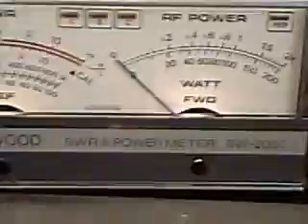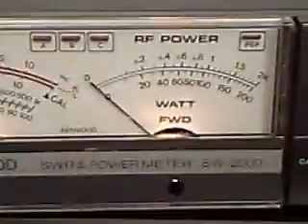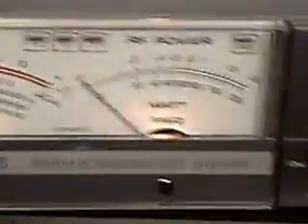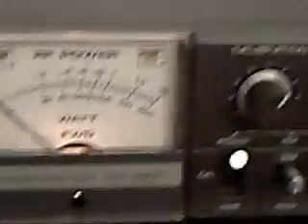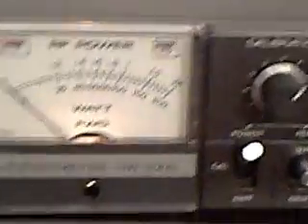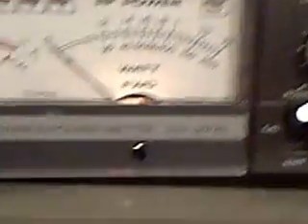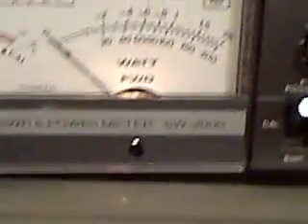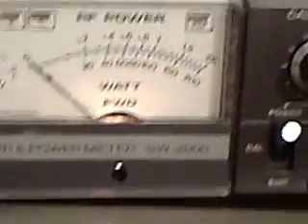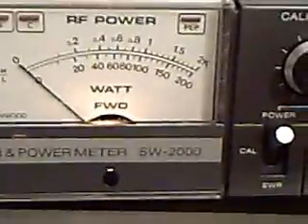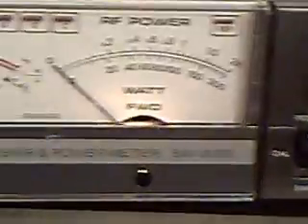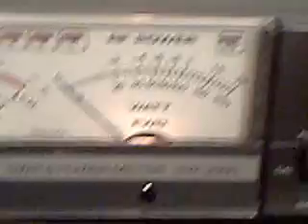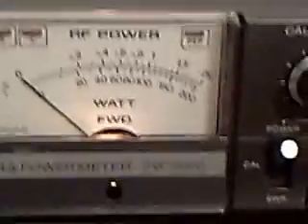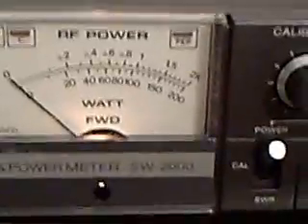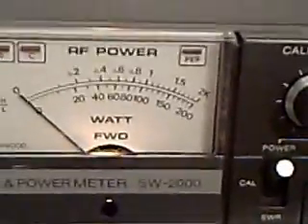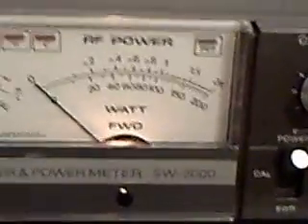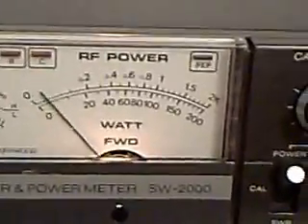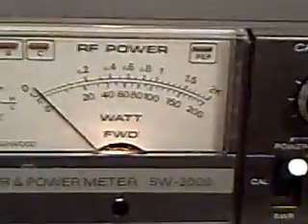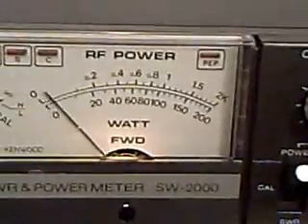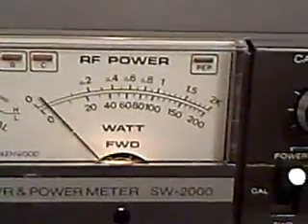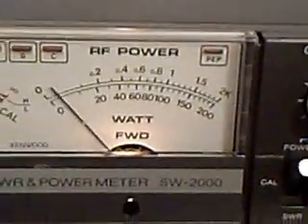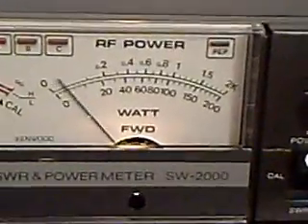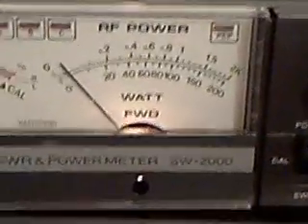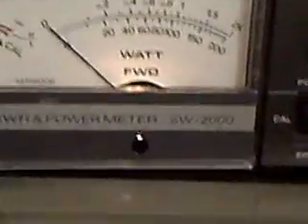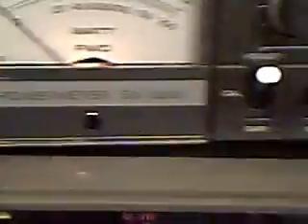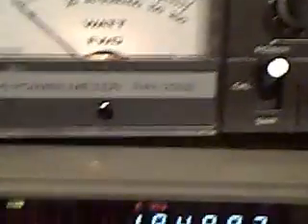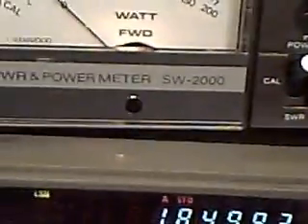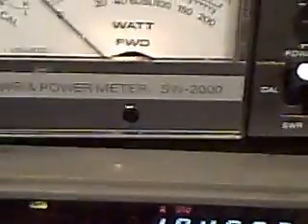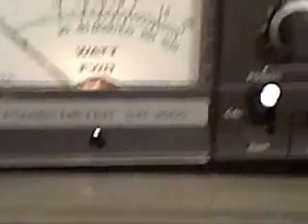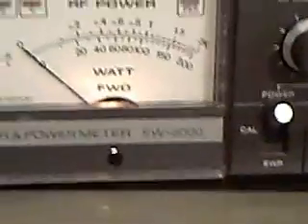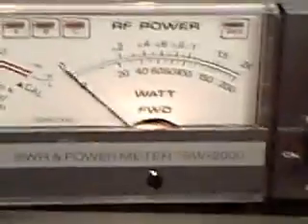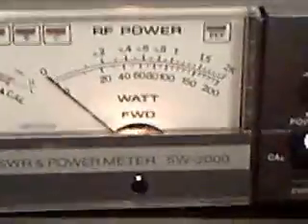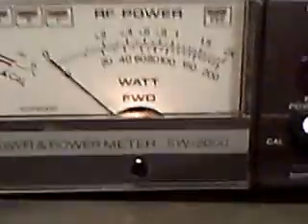So I will now go back to average. Go to sideband. Hello test, one, two, three, four, five. That's in the 2000 watt position.